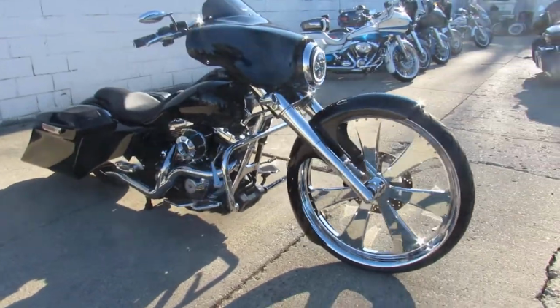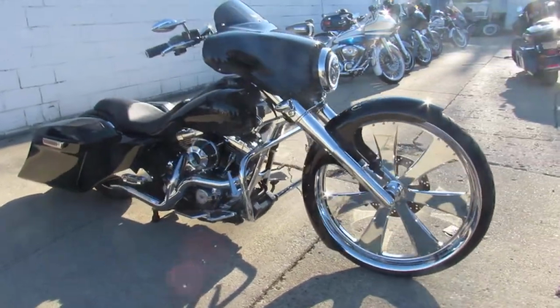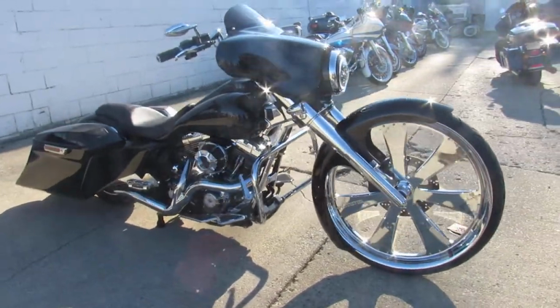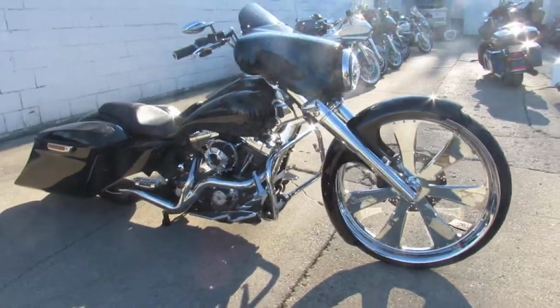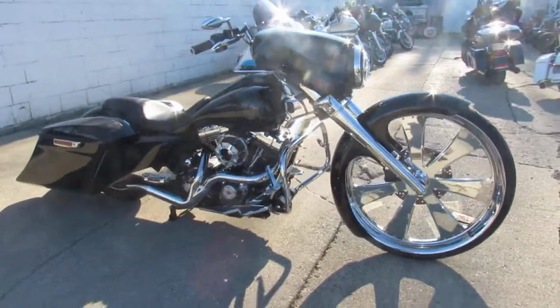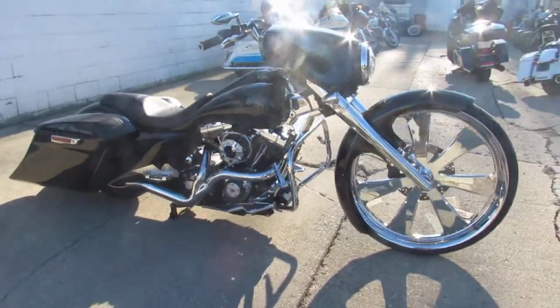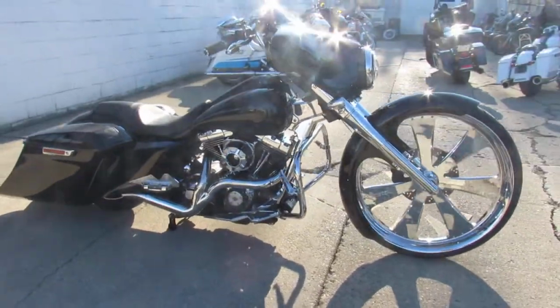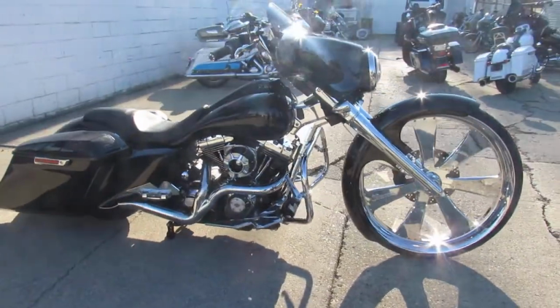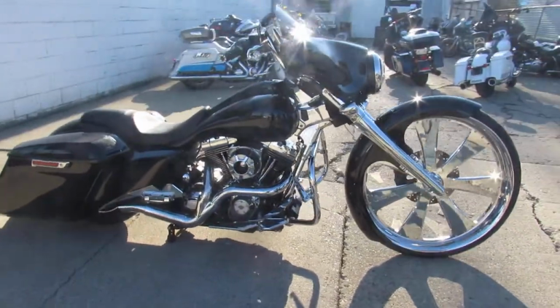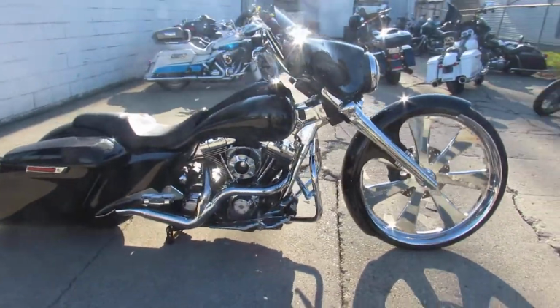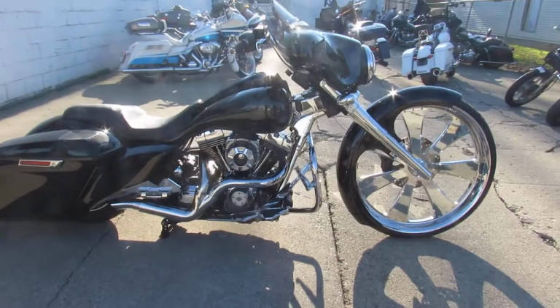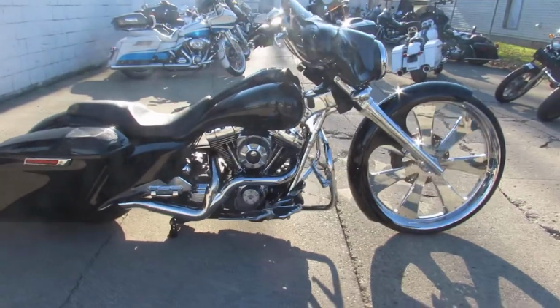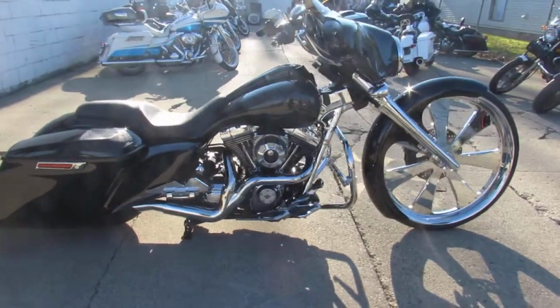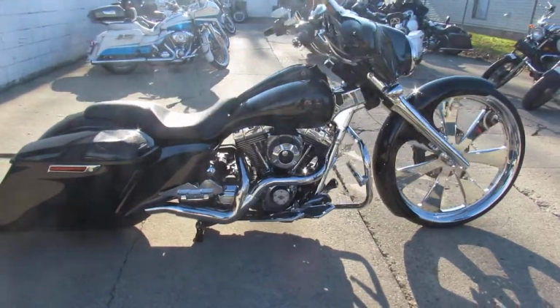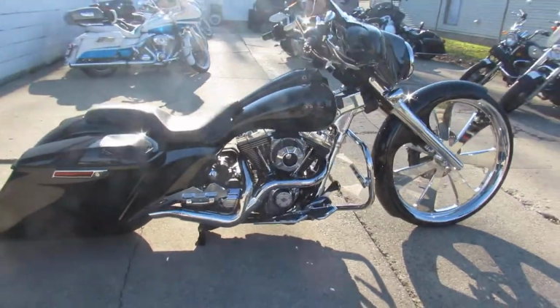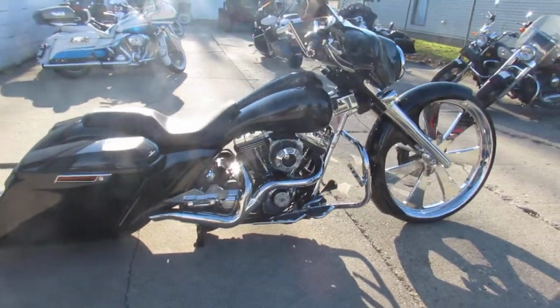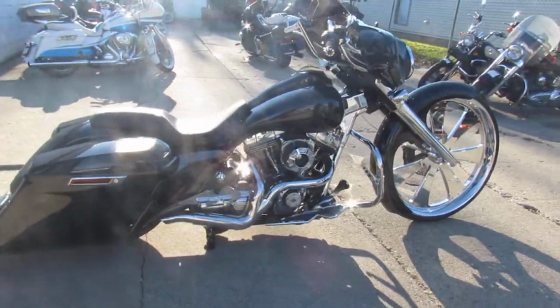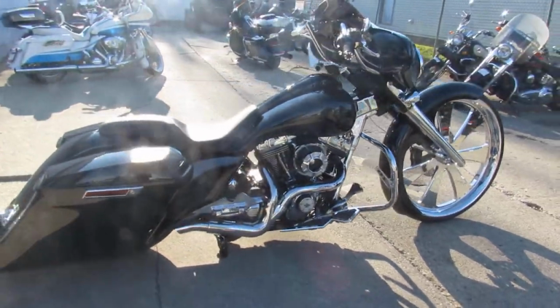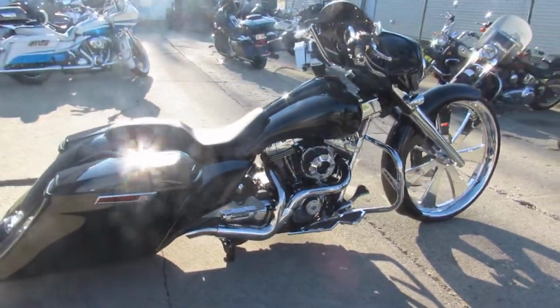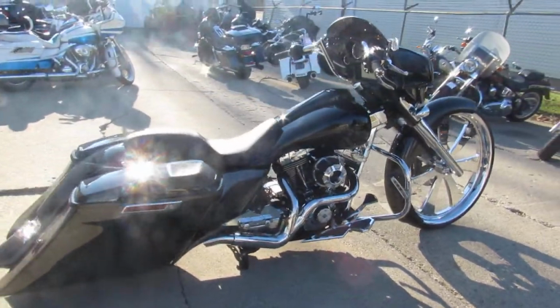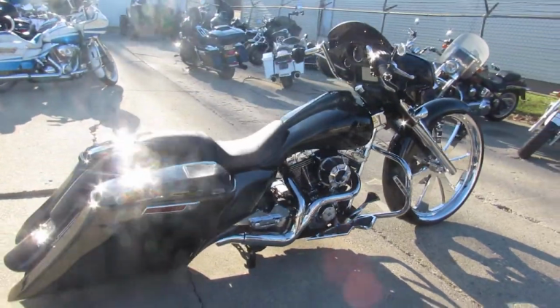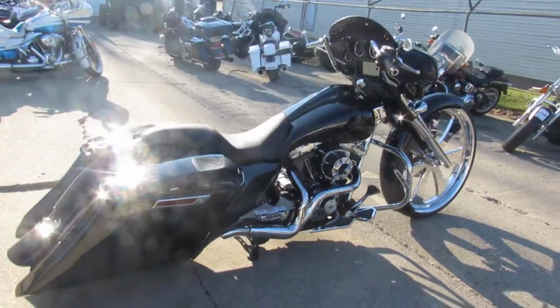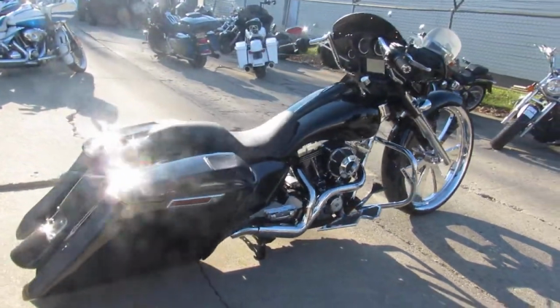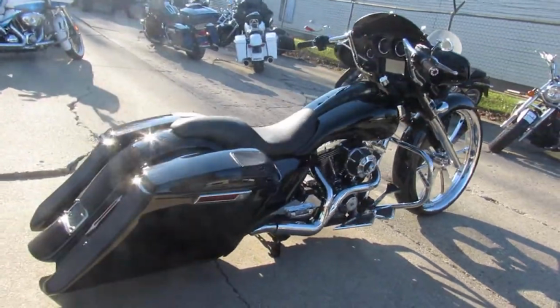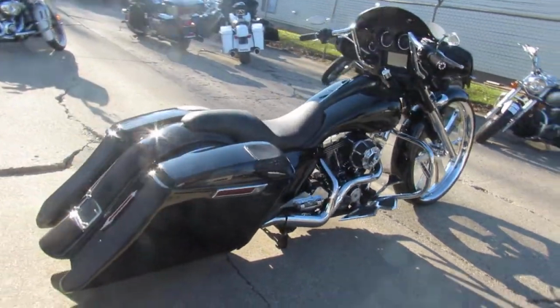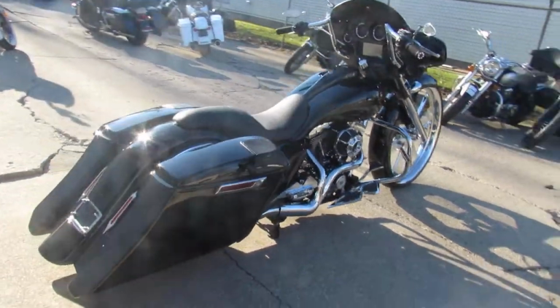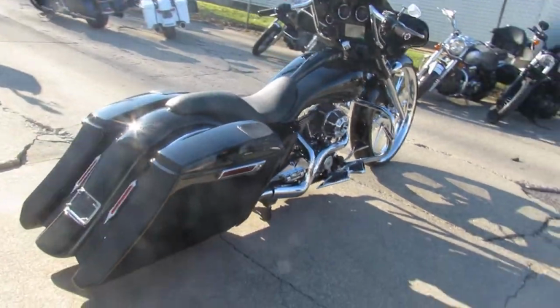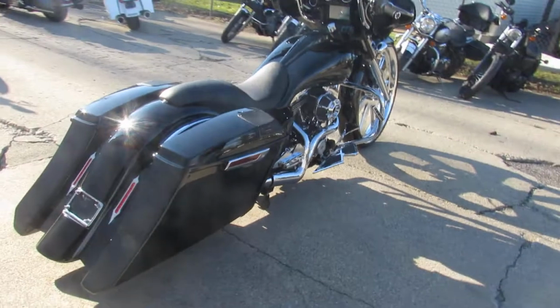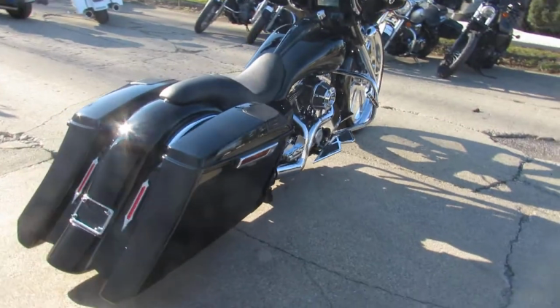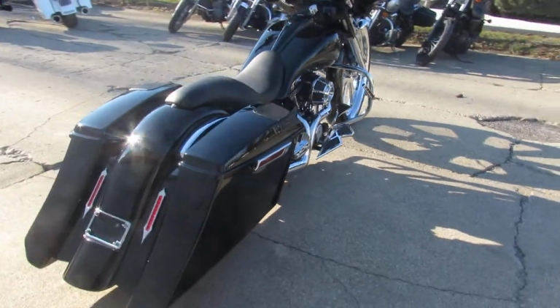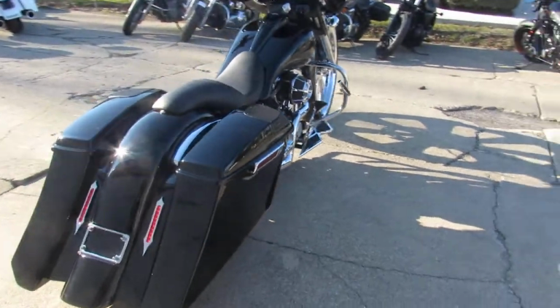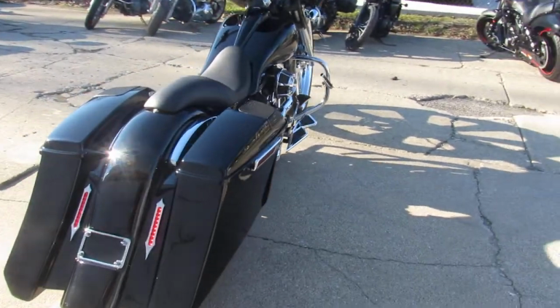Do what you want with it guys — maybe you do custom paint, make it your show bike, maybe you ride it as it is. Either way, this could be you.